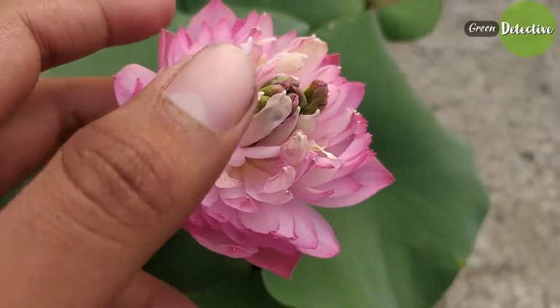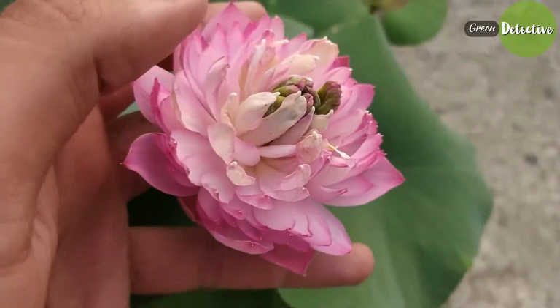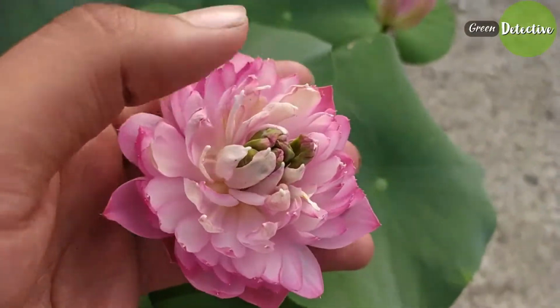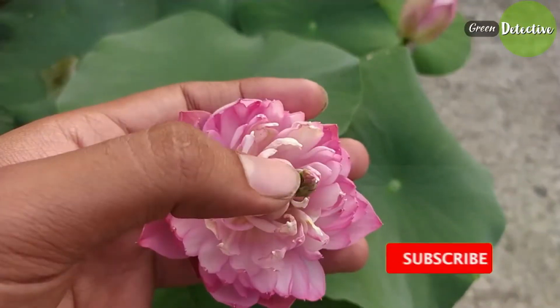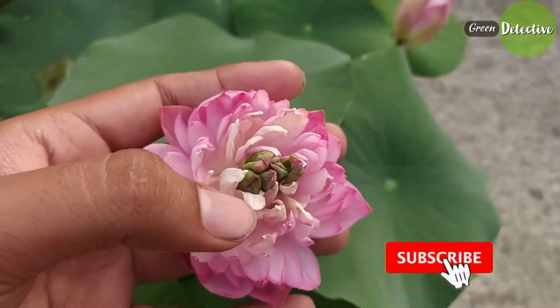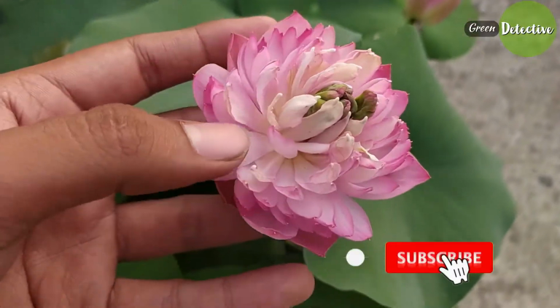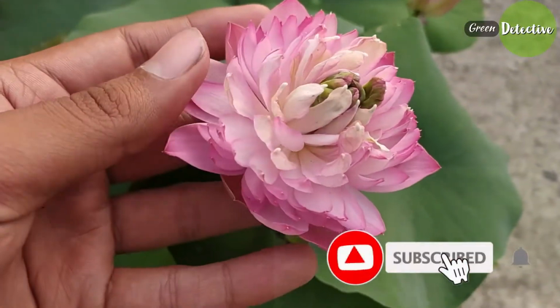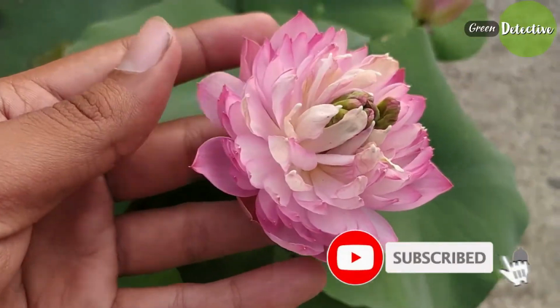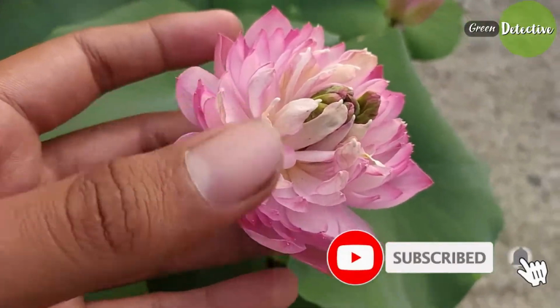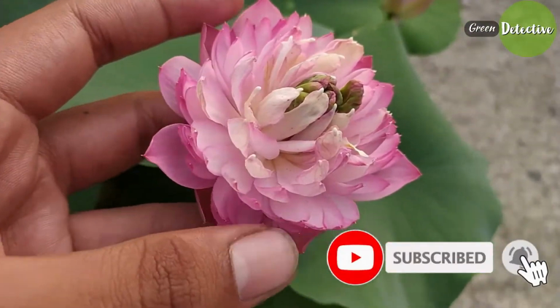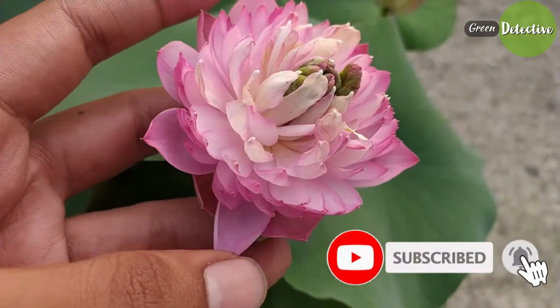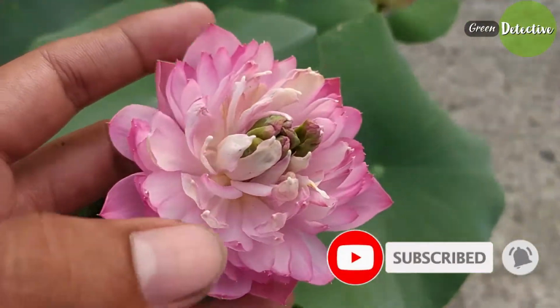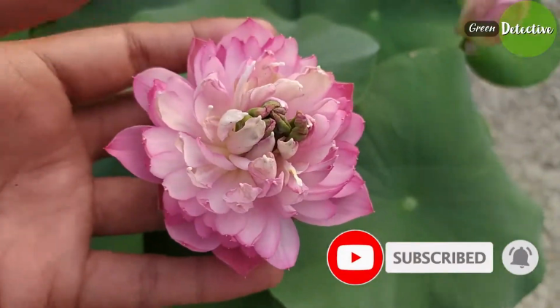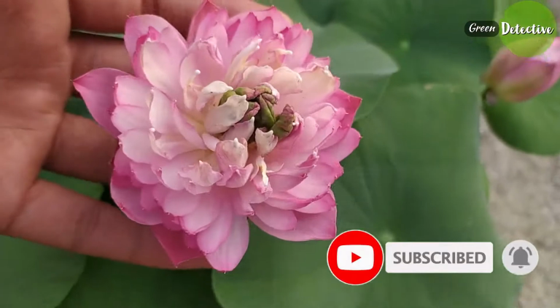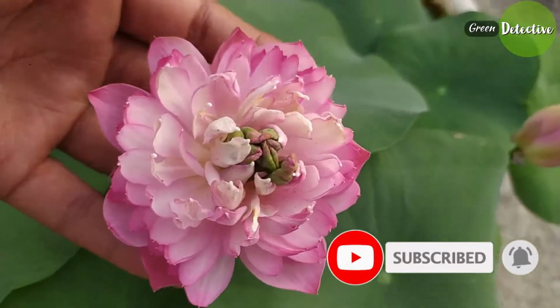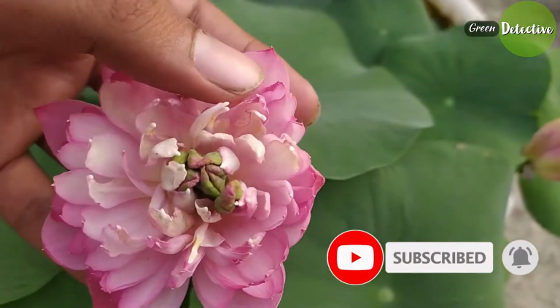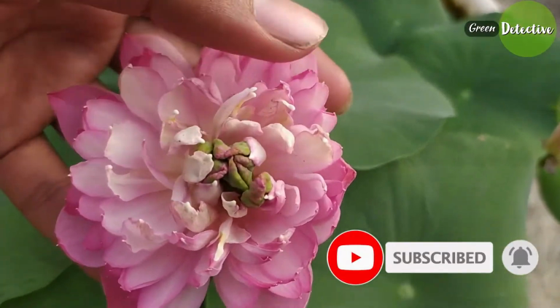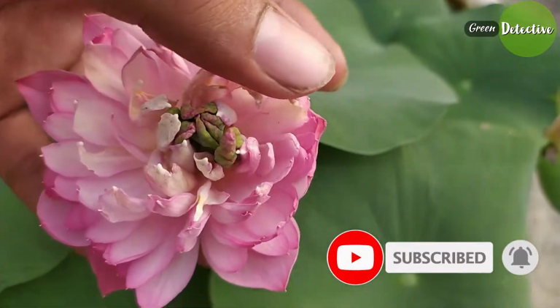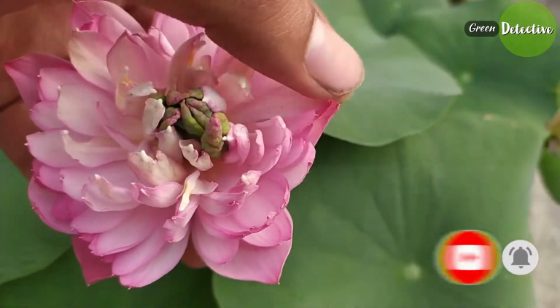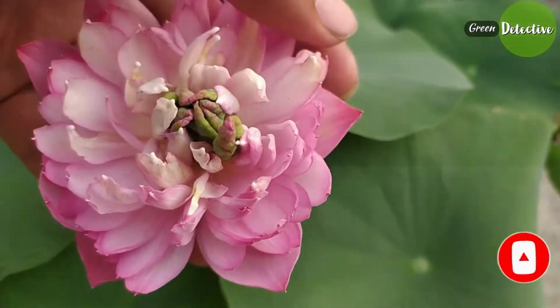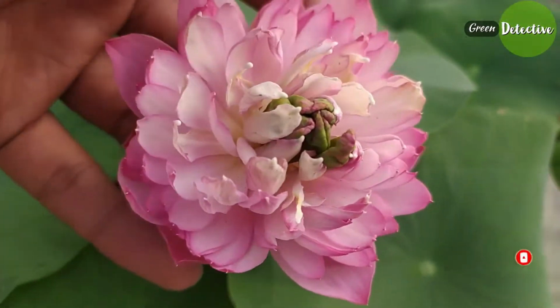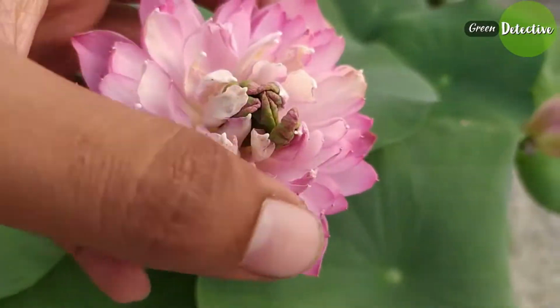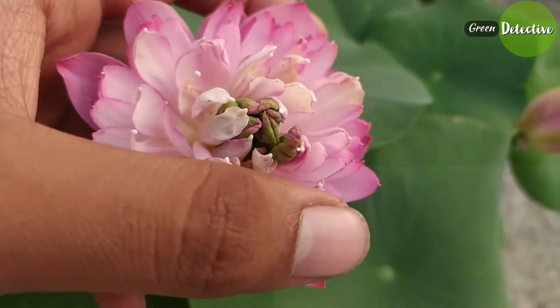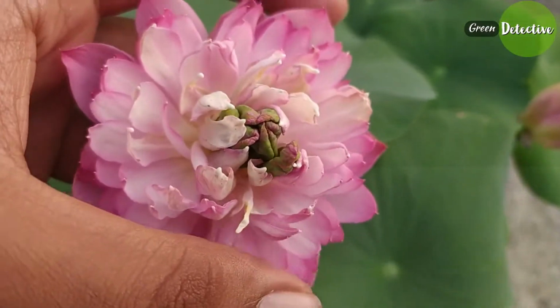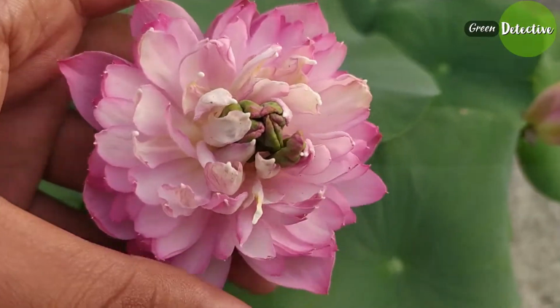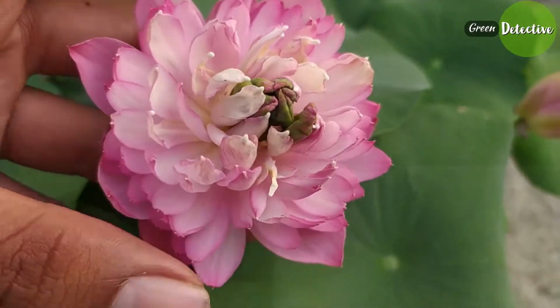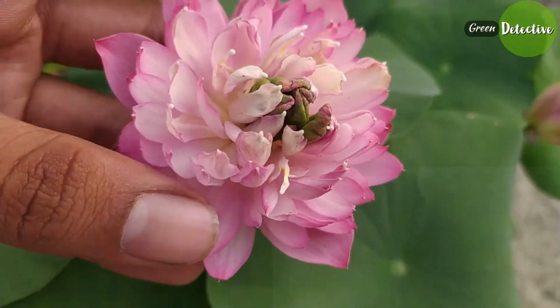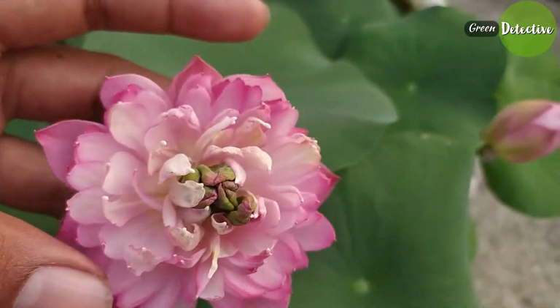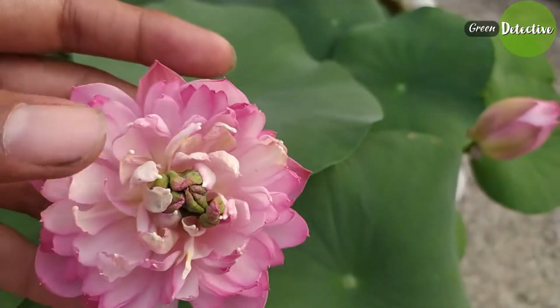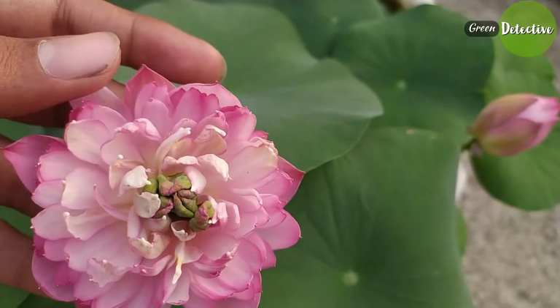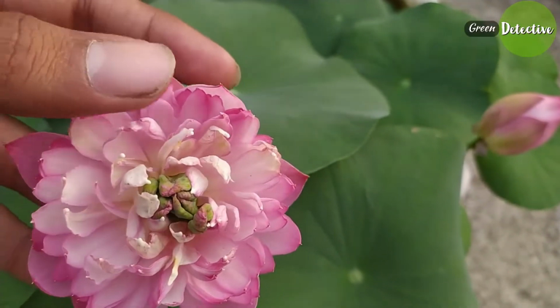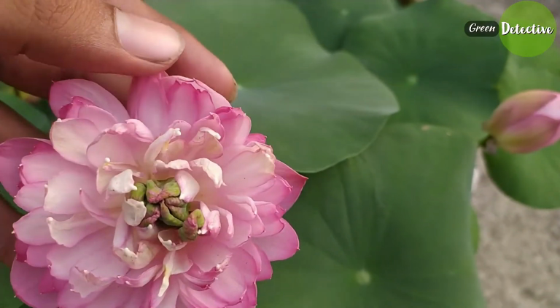For your information, this variety of hybrid lotus is named Amiri Peony. It is a marvelous hybrid with profuse blooming capacity, and the flower is really gorgeous.